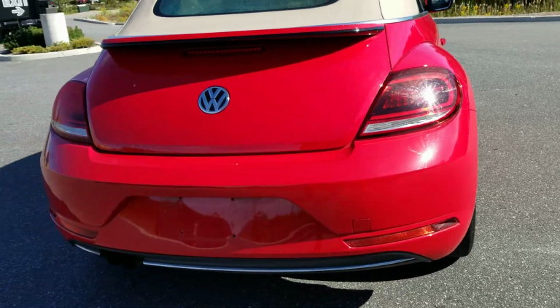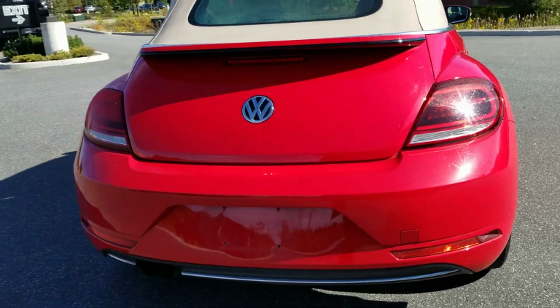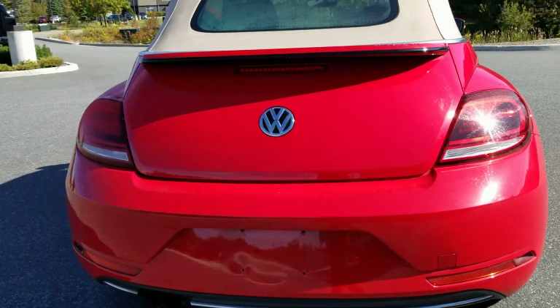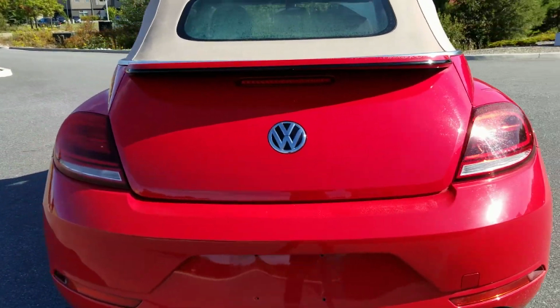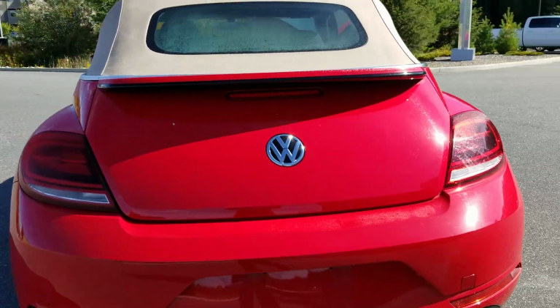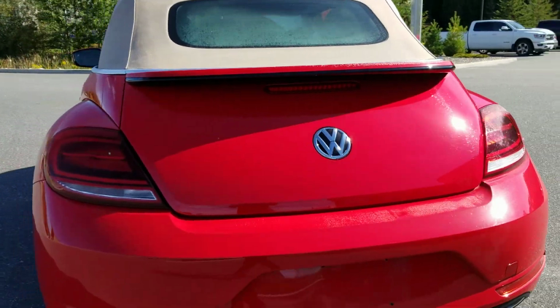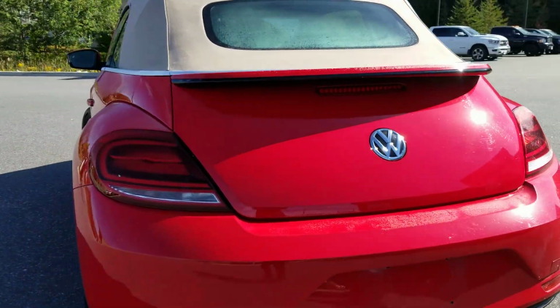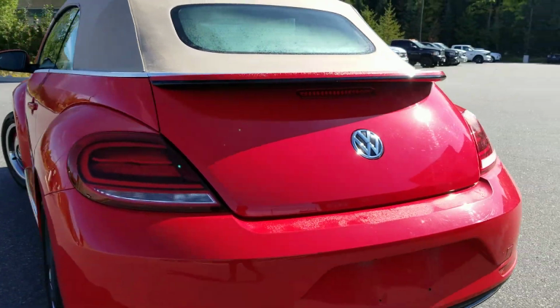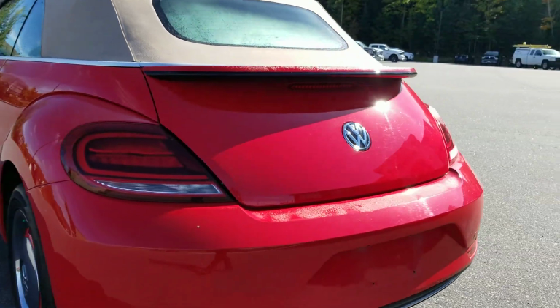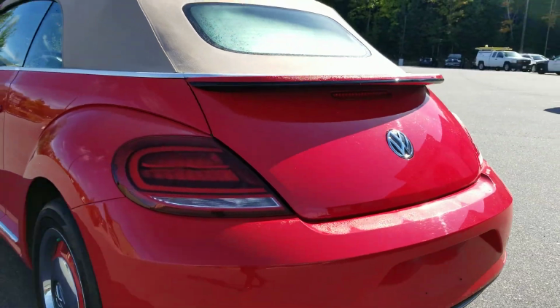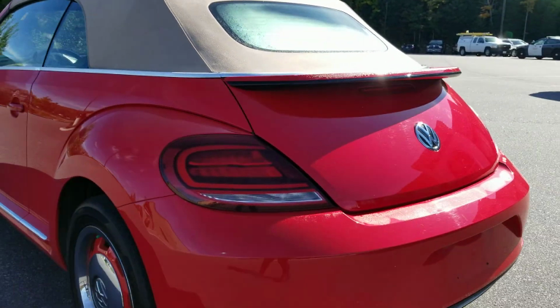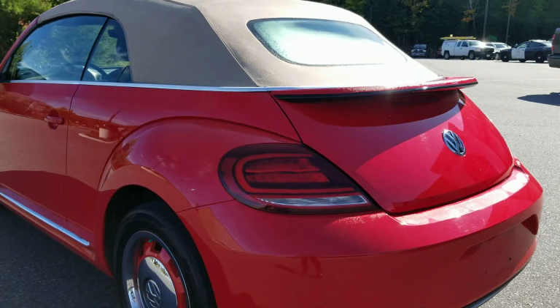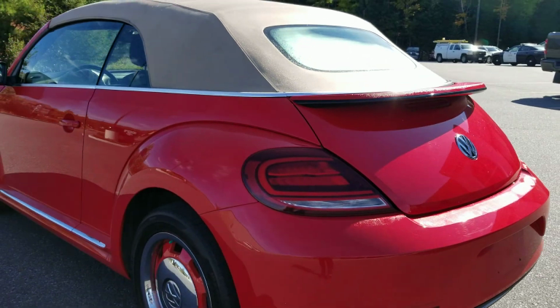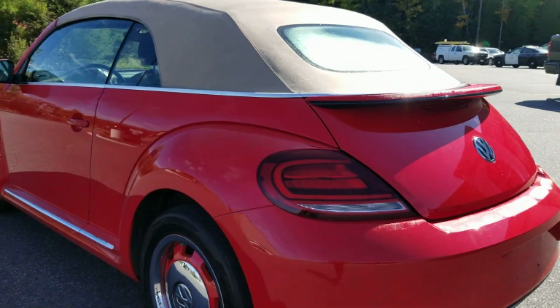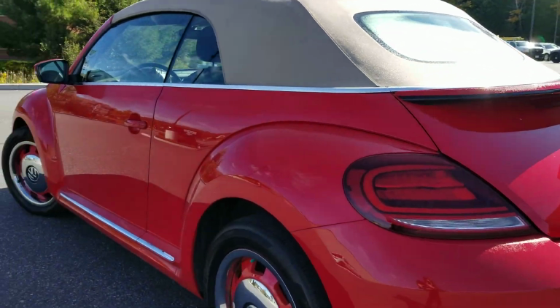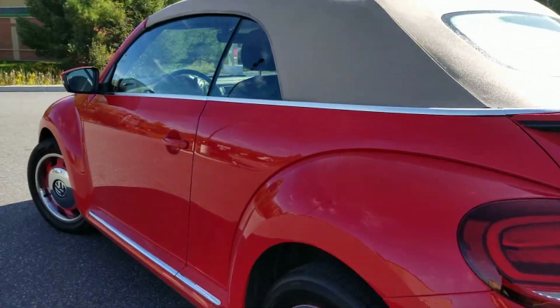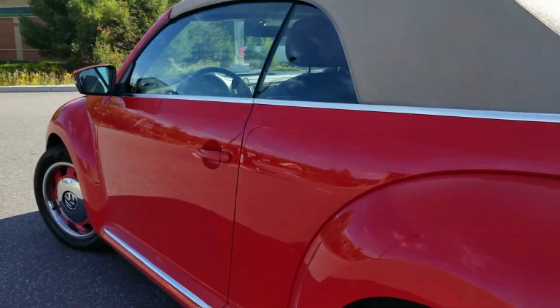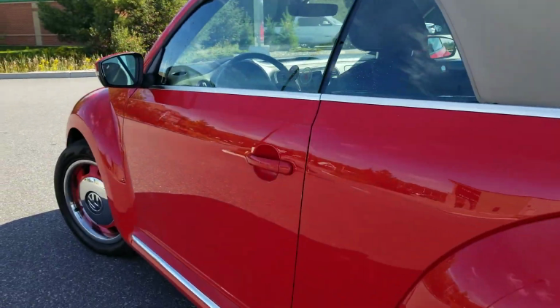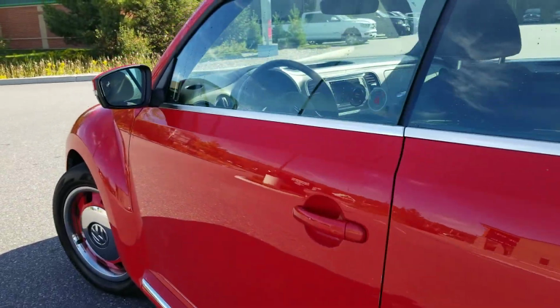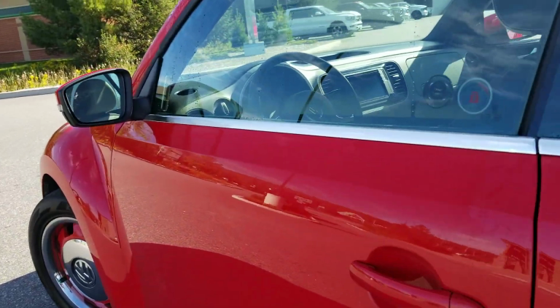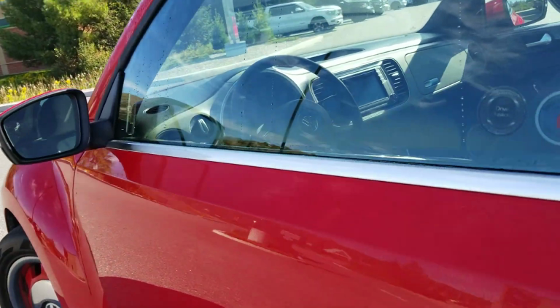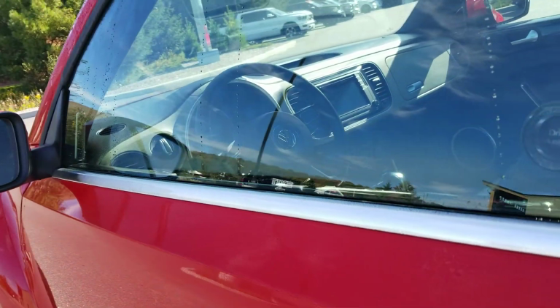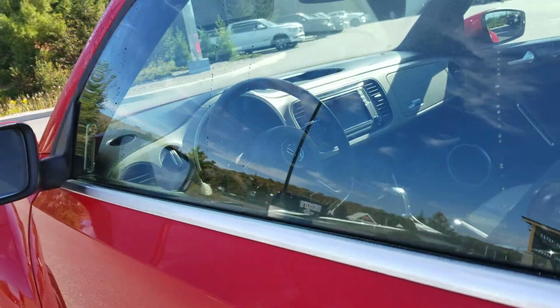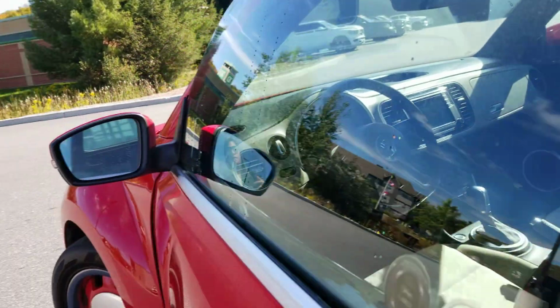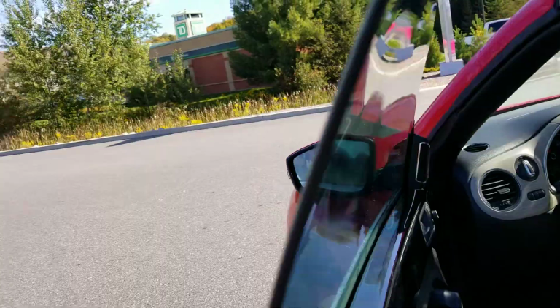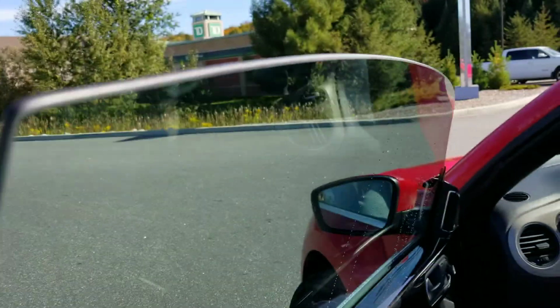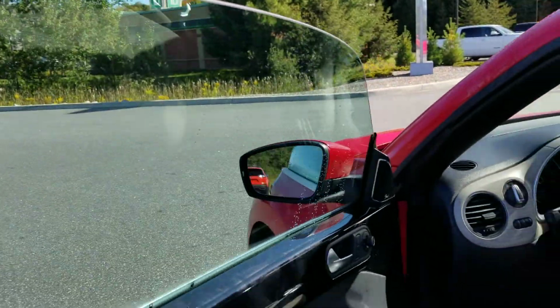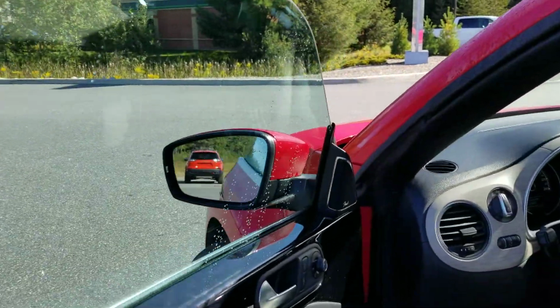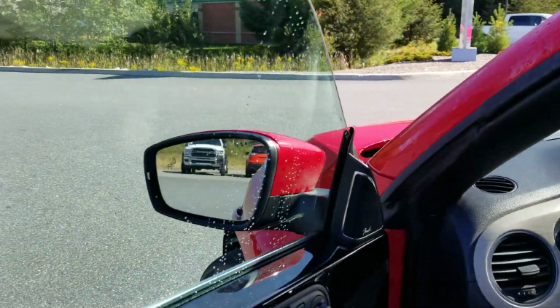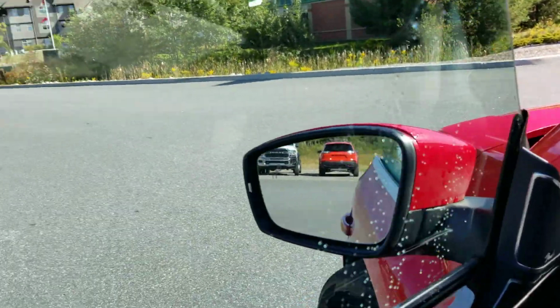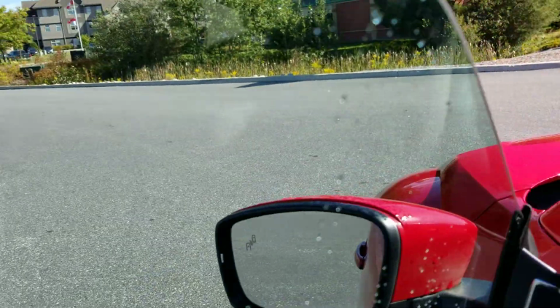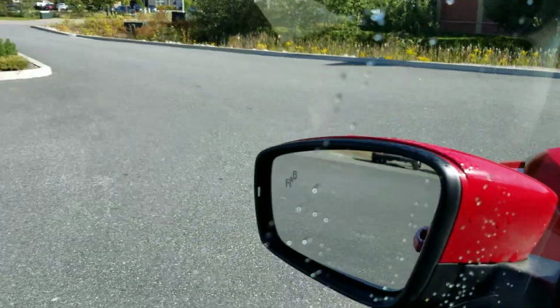Rear end appears to be in excellent shape. I don't see any dings or dents. It does have blind spot indicators on the side mirrors.